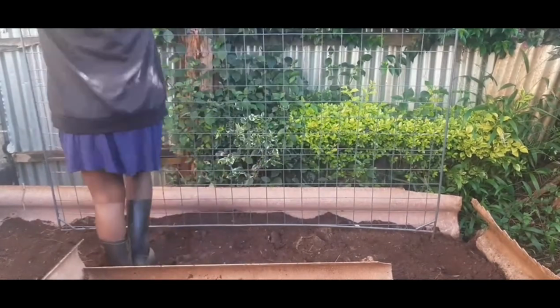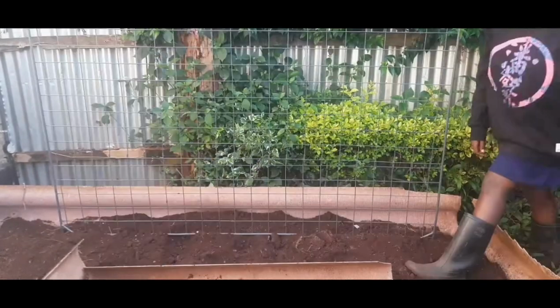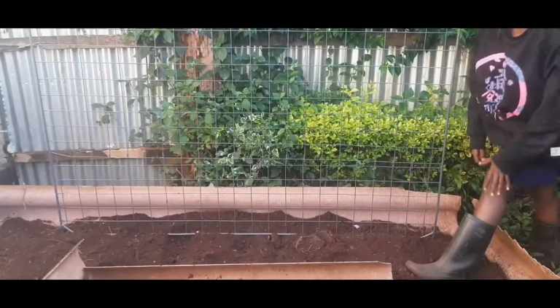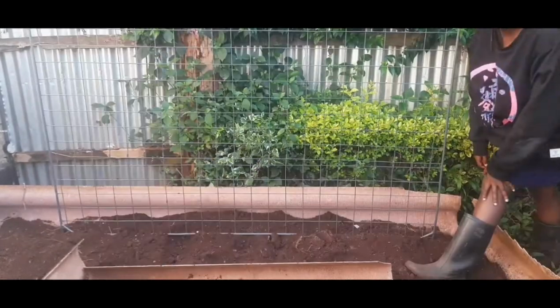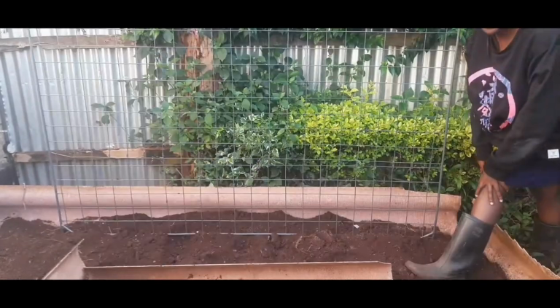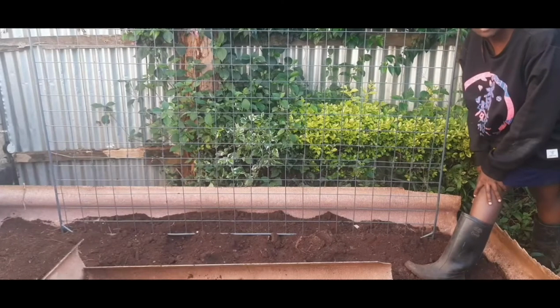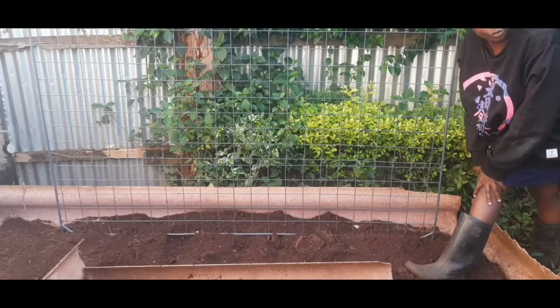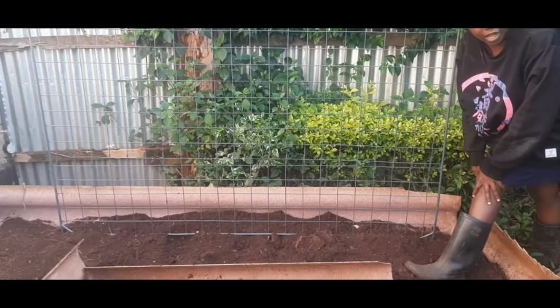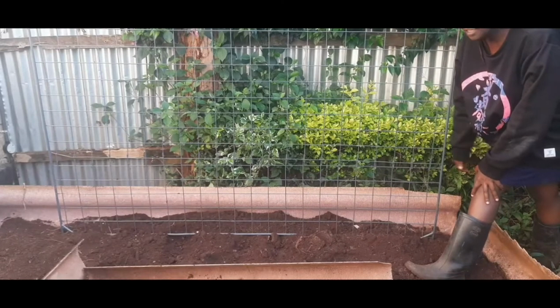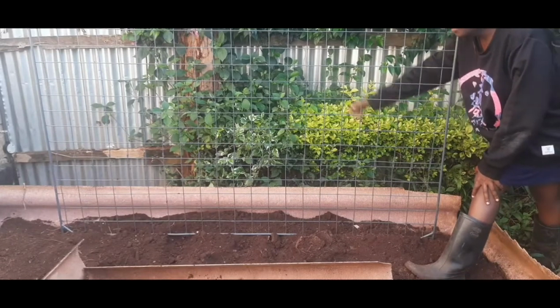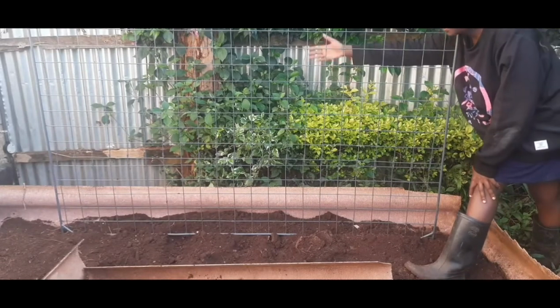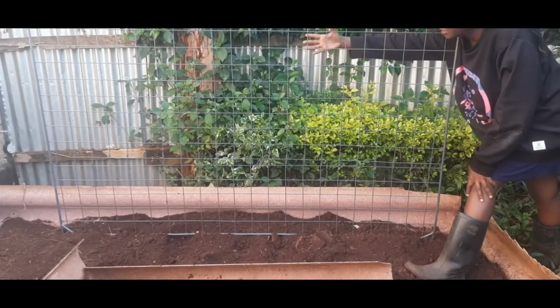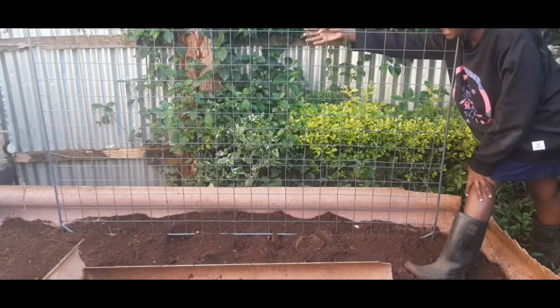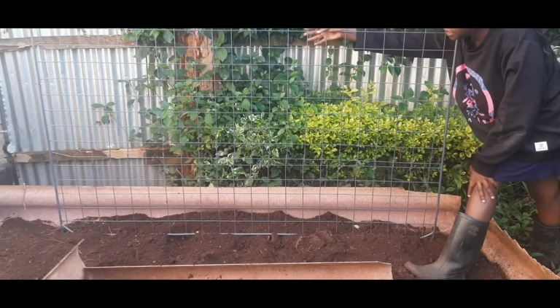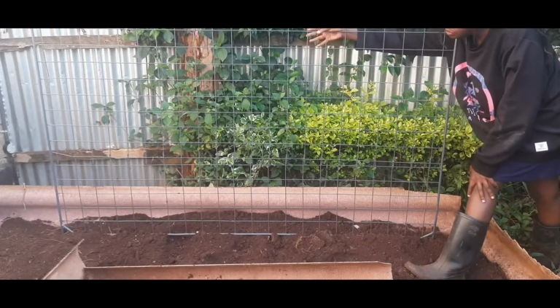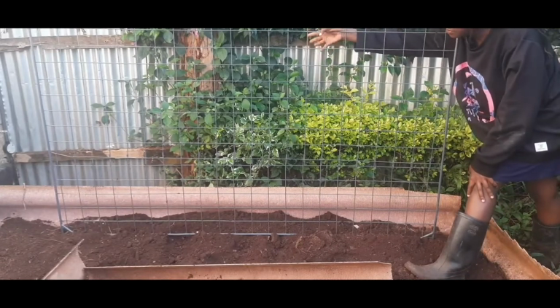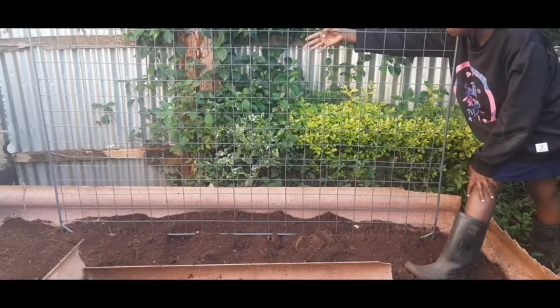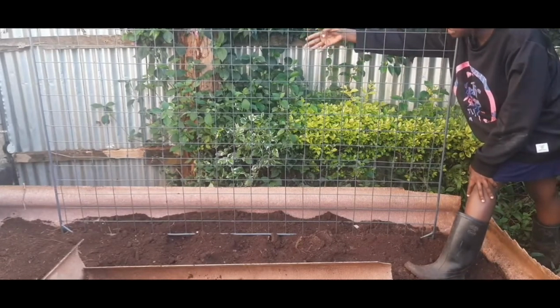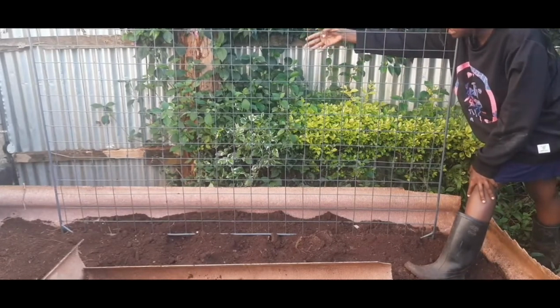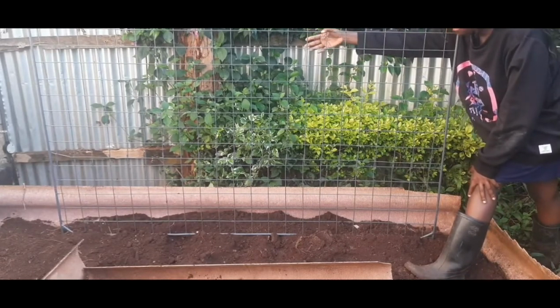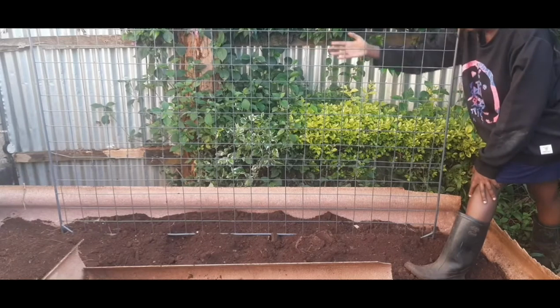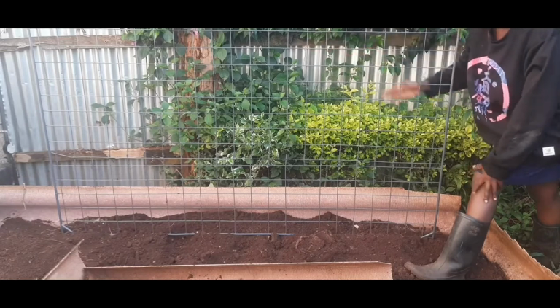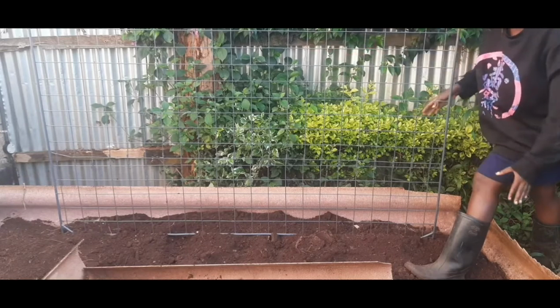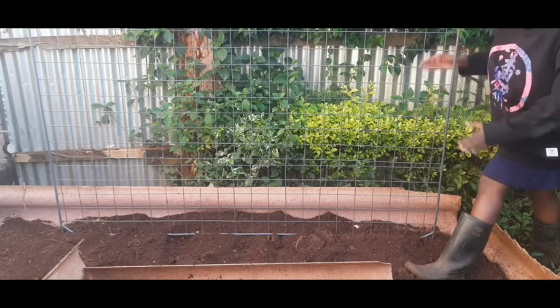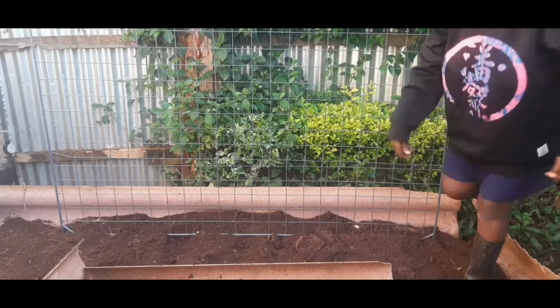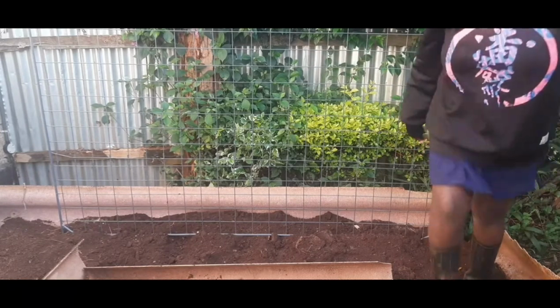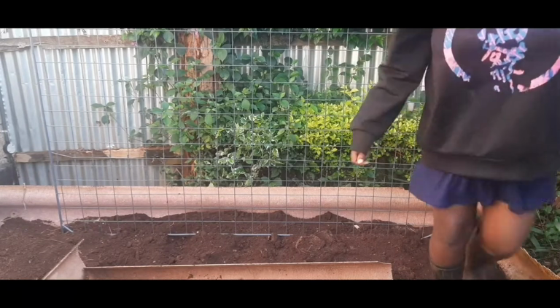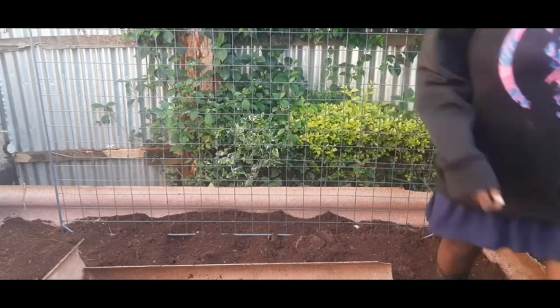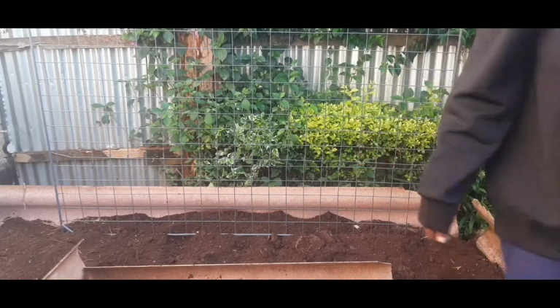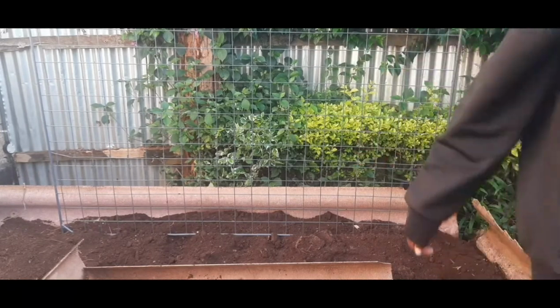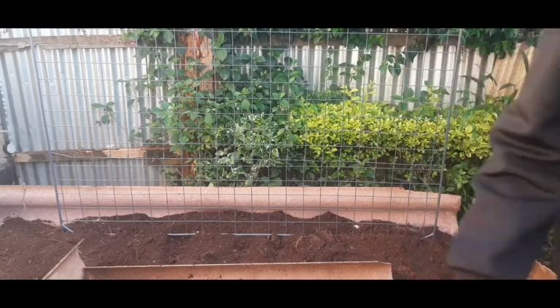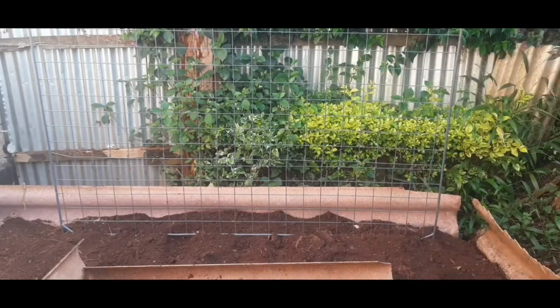I don't know — I think I might have to add a bit of support at the back here. It may be a piece of wood. But for now let's see, let's move on to the next one.